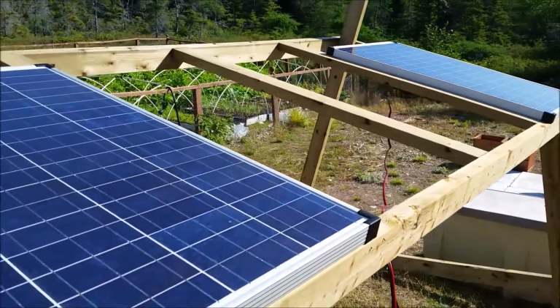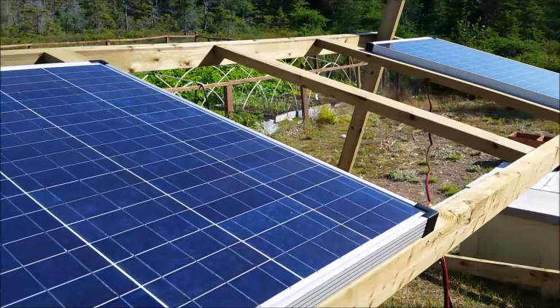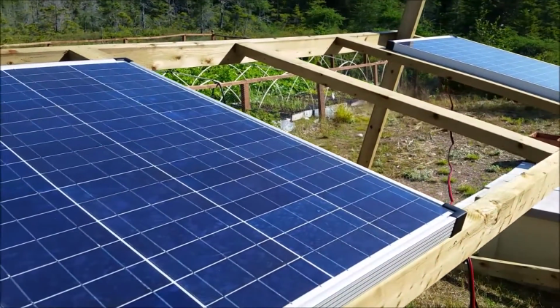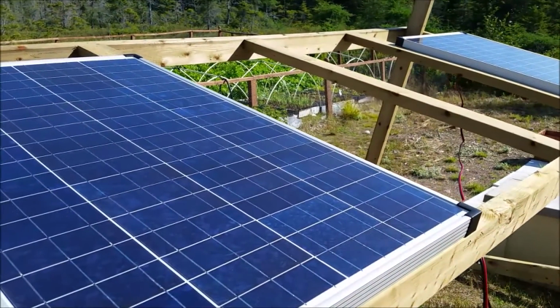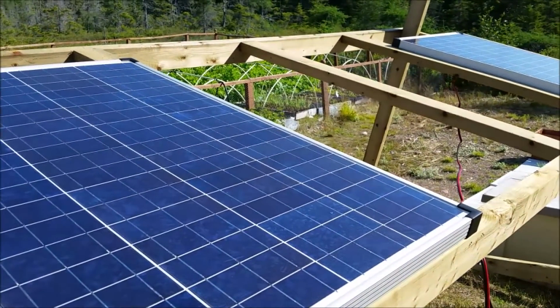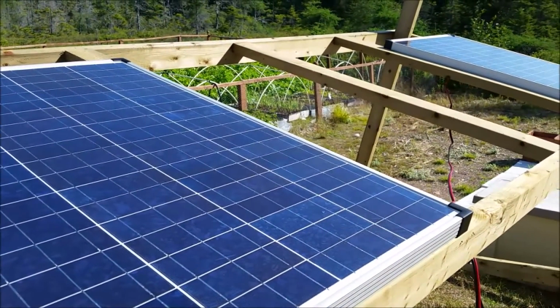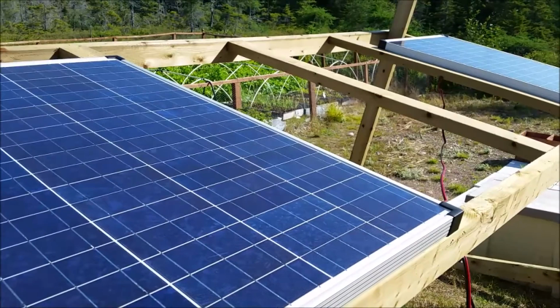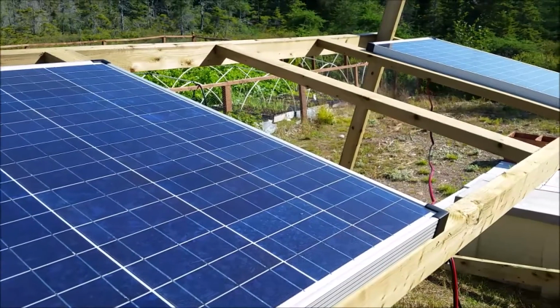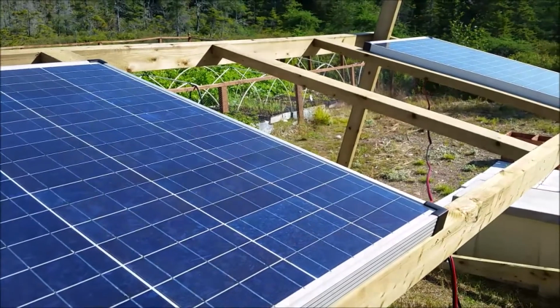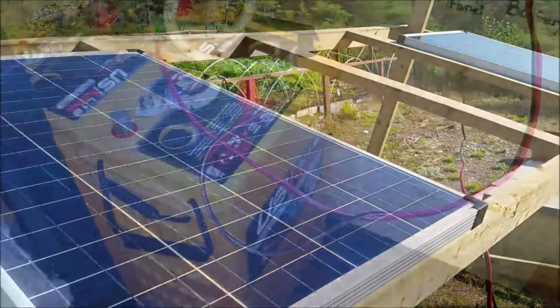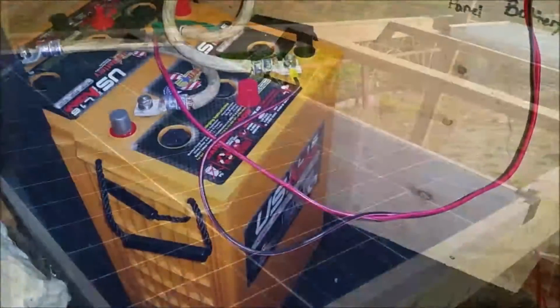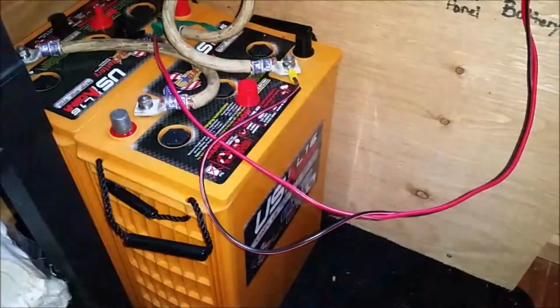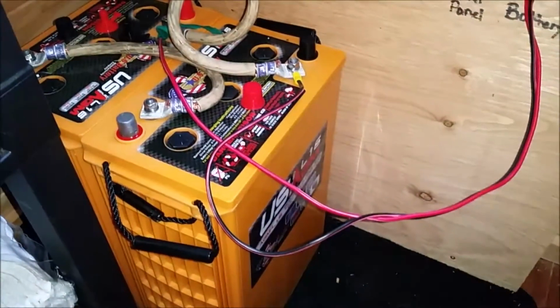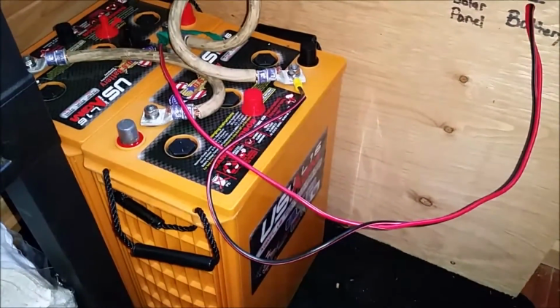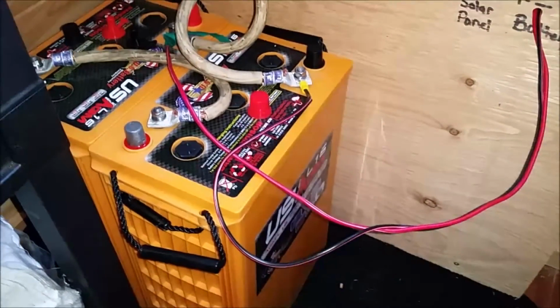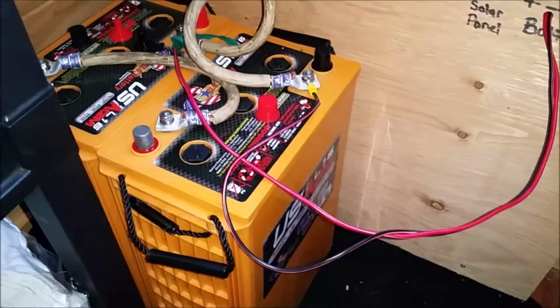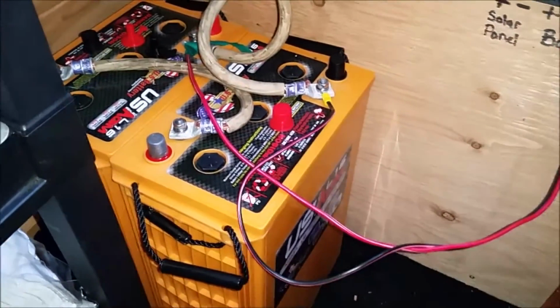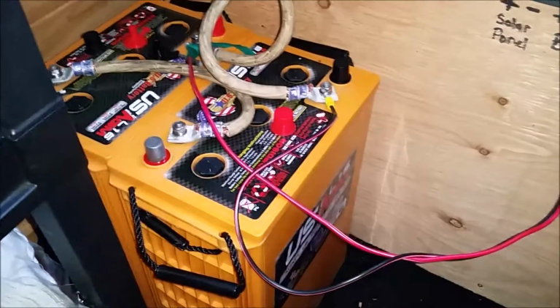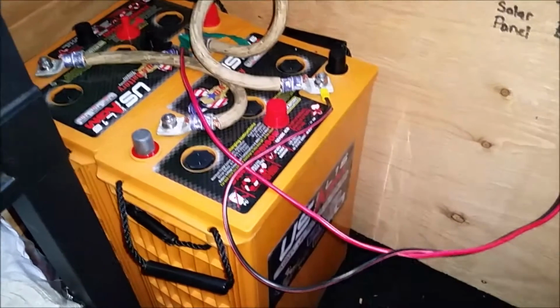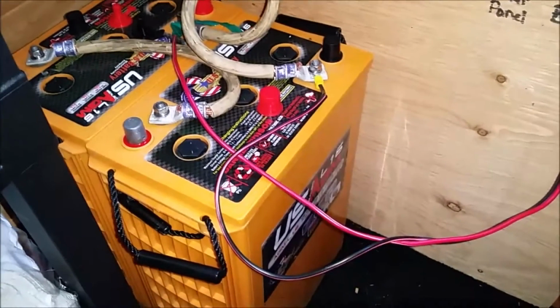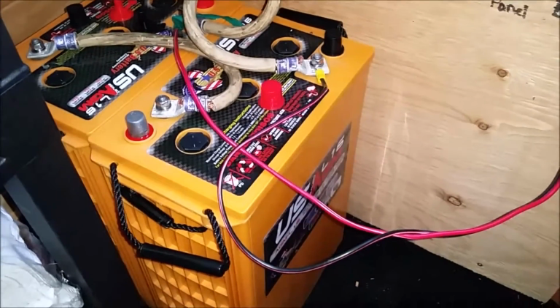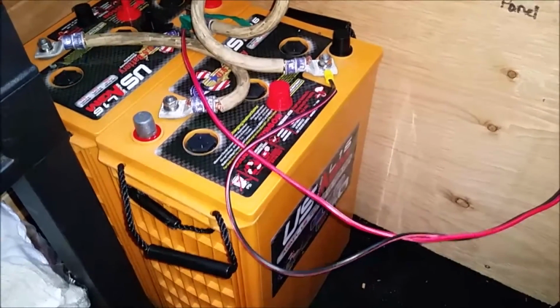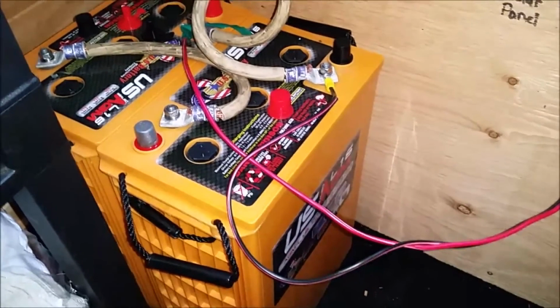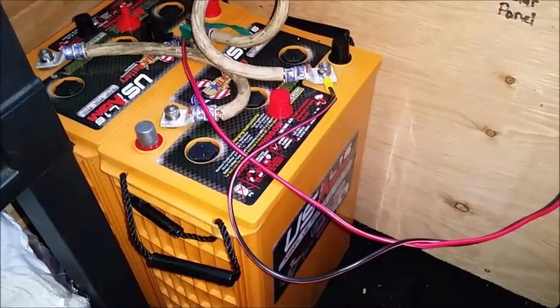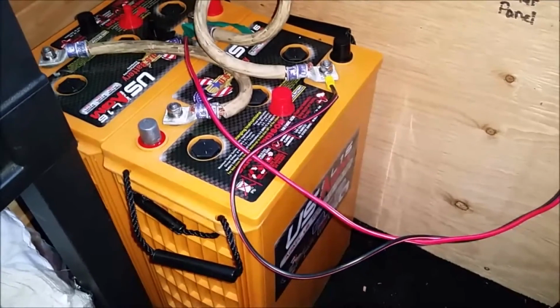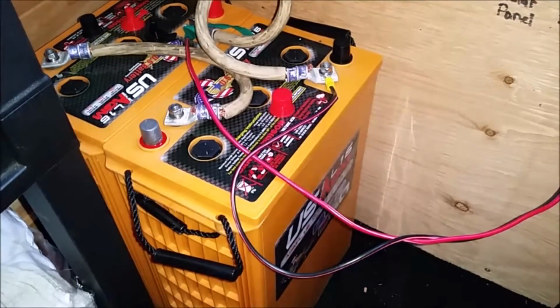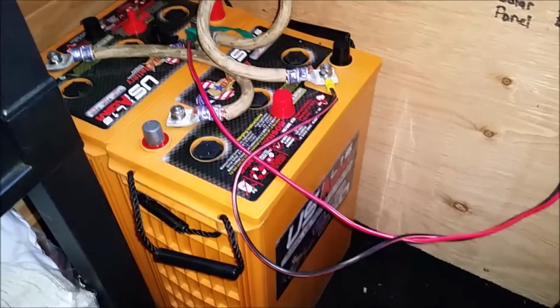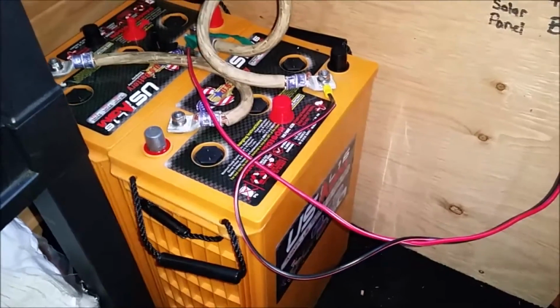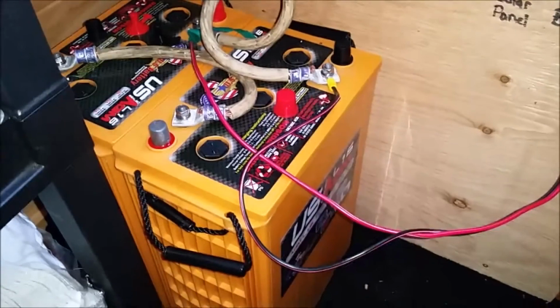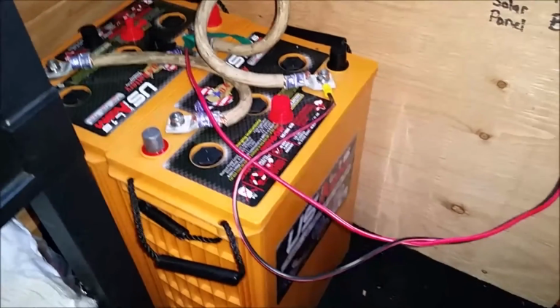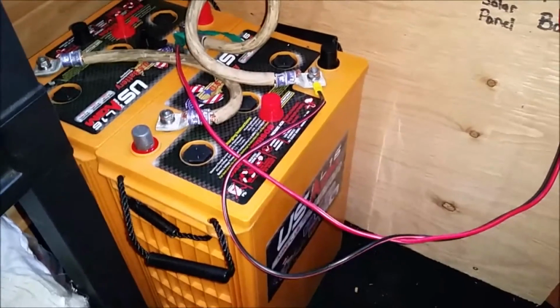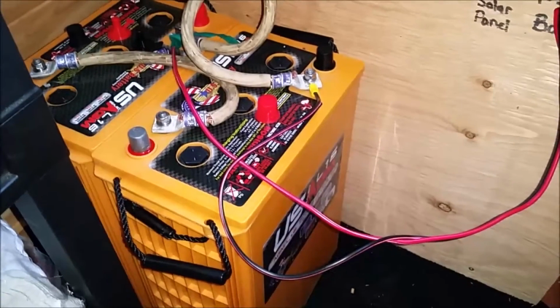I'll take you inside and show you the setup. I have two batteries right now. They are AGM glass mat sealed — that's why they're inside. They emit no hydrogen gas.